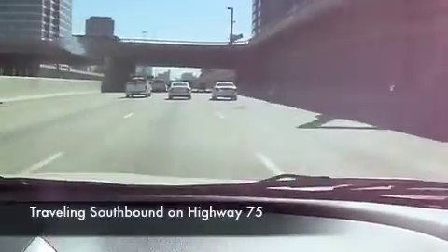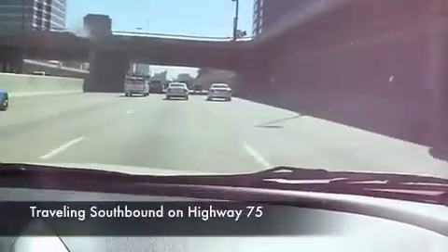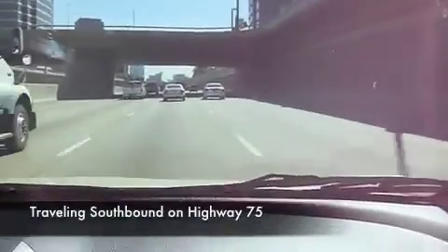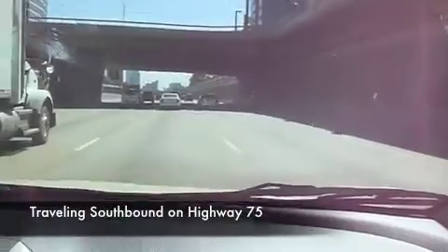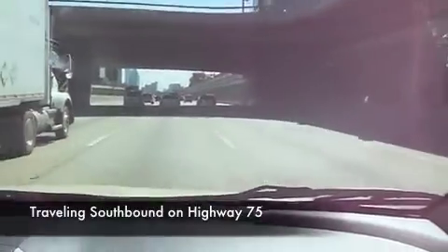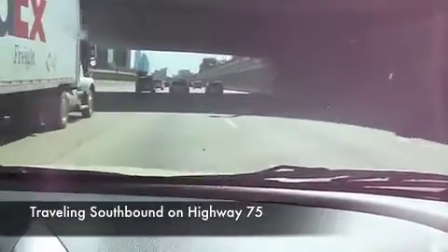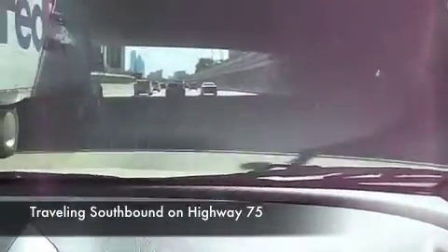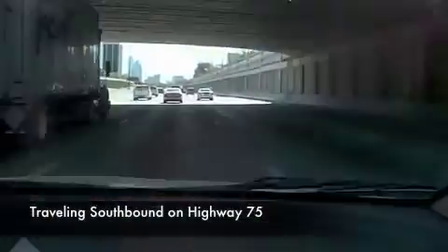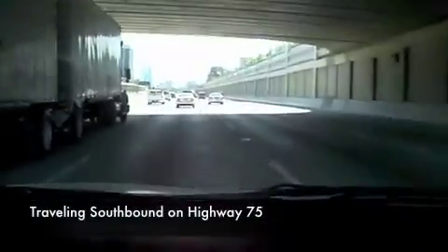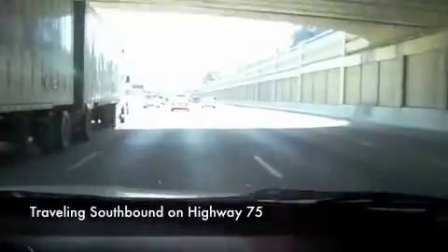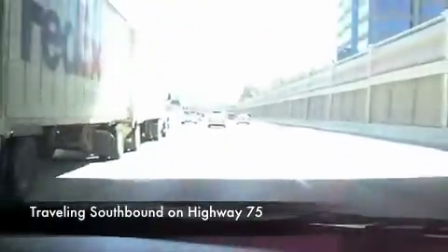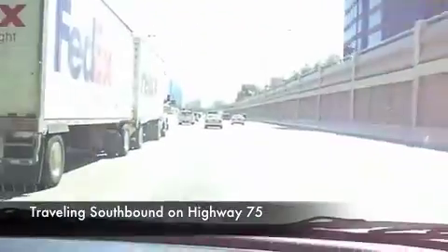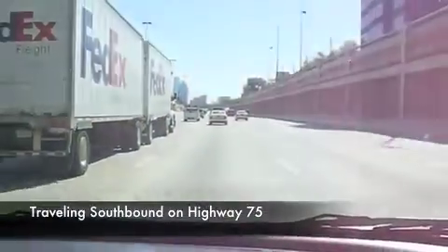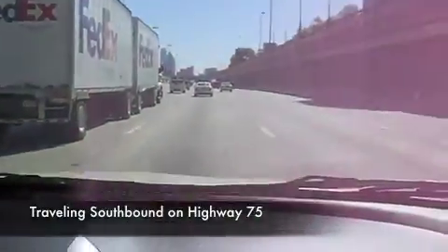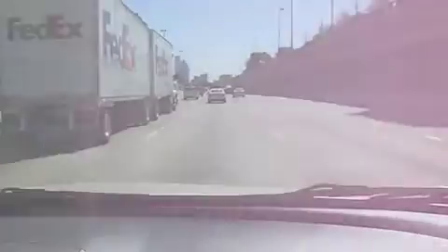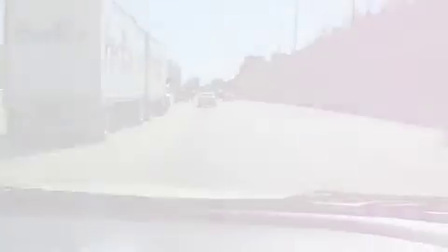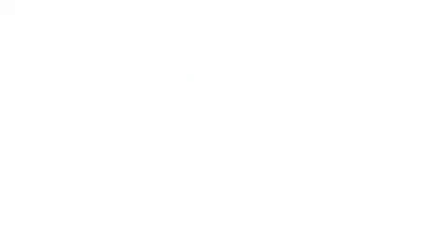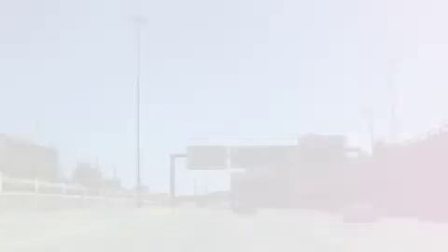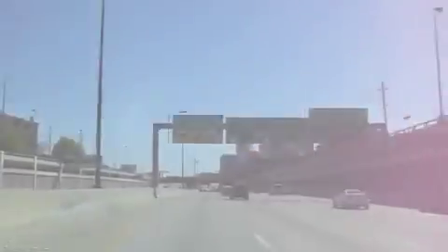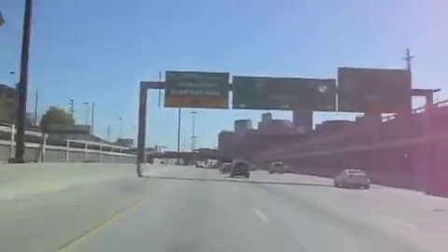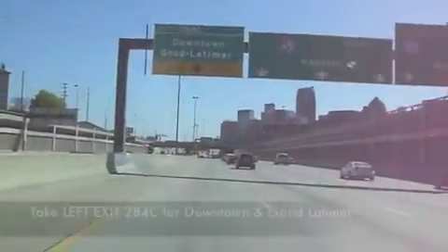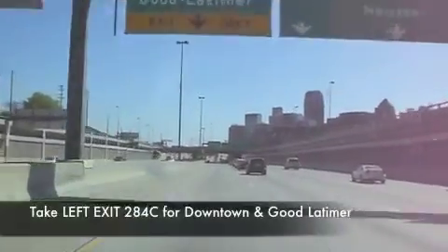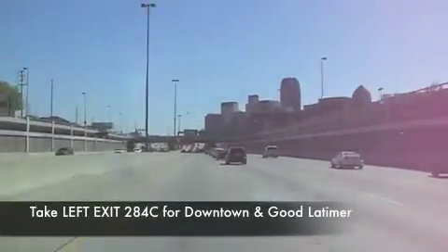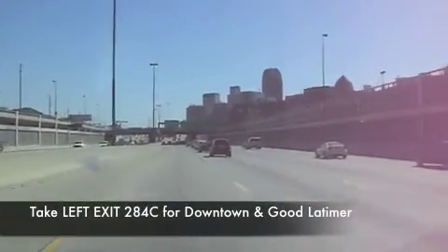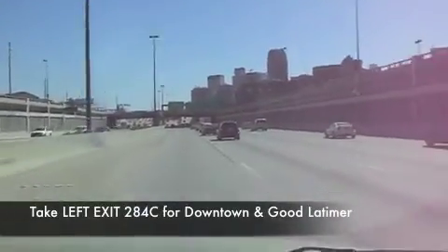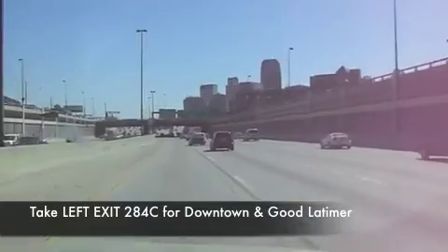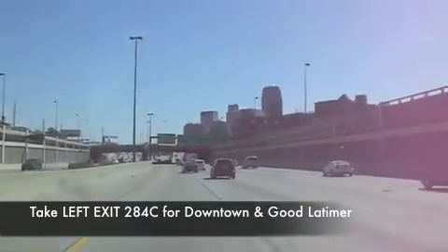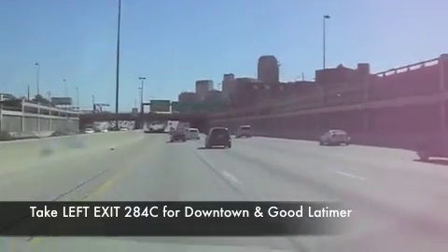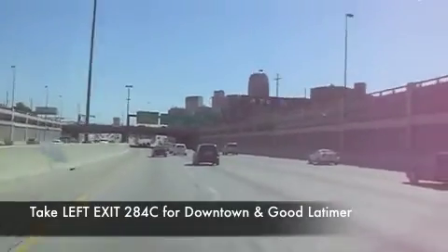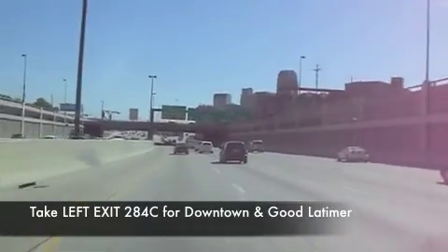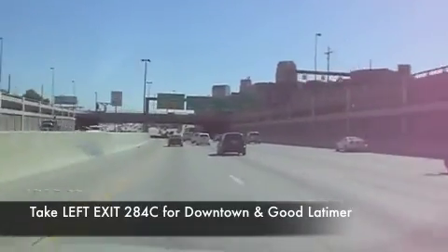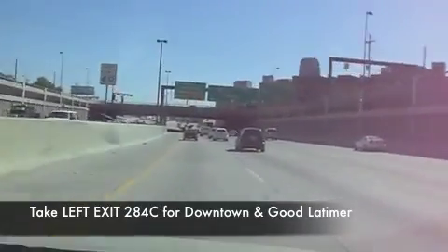I'm traveling southbound on Highway 75. Here's our exit 284C for Good Latimer in downtown Dallas.